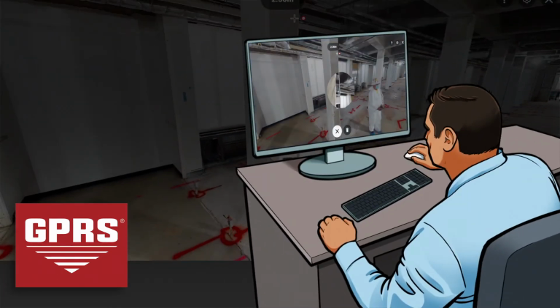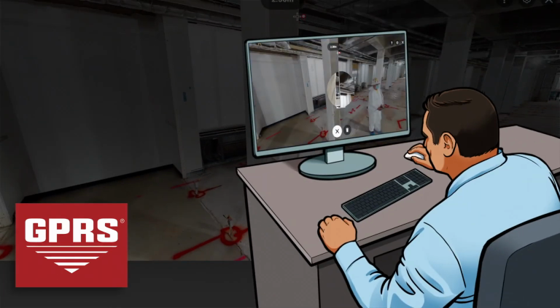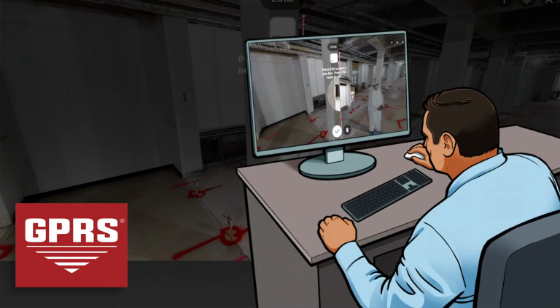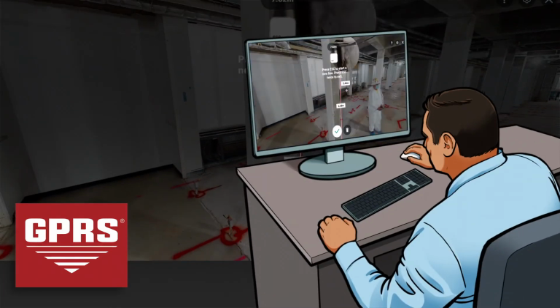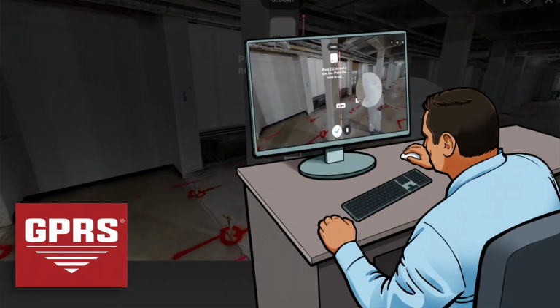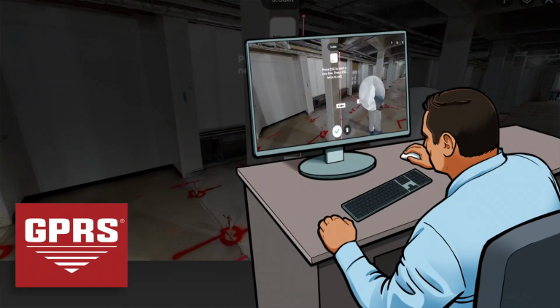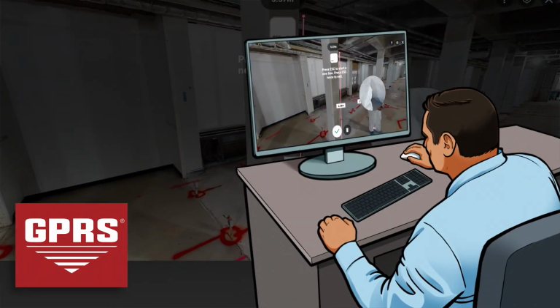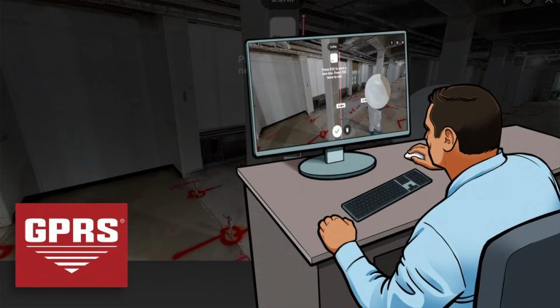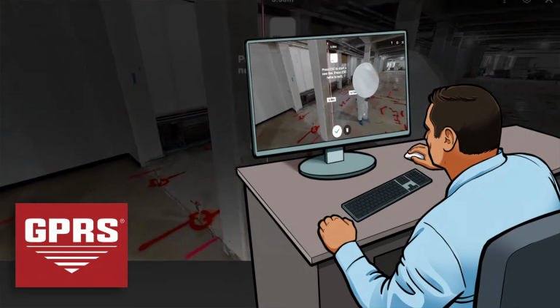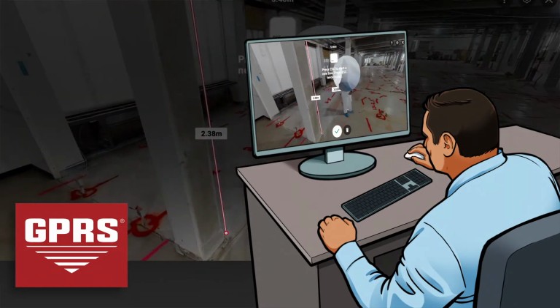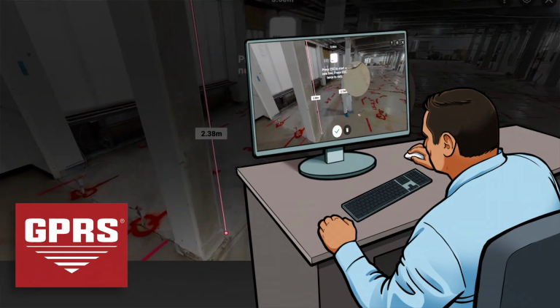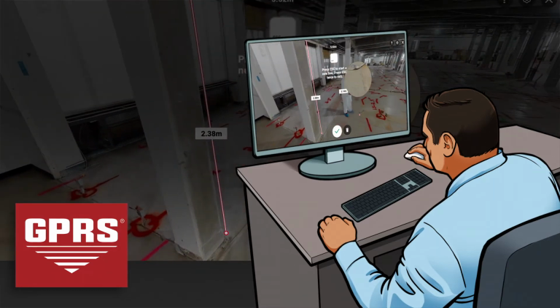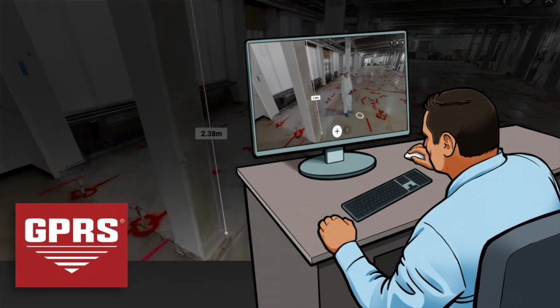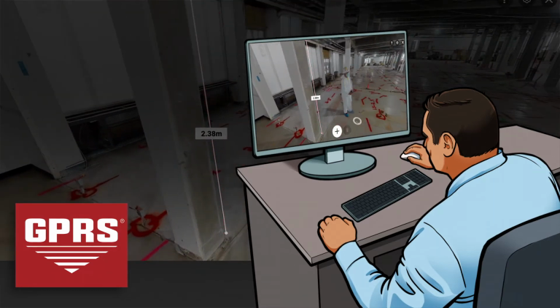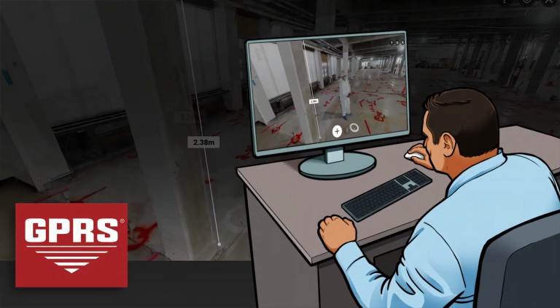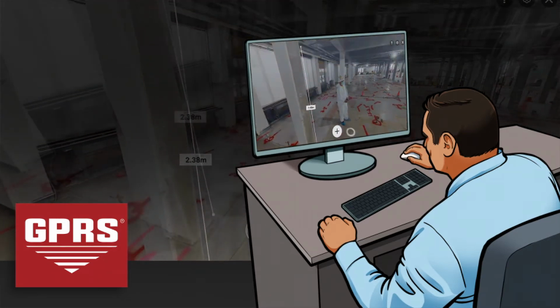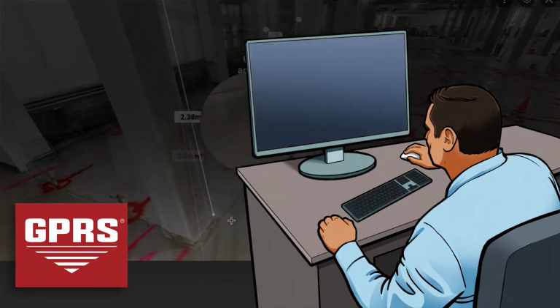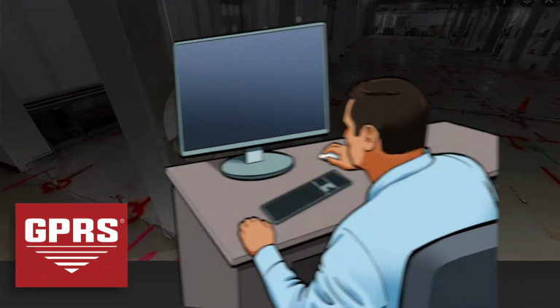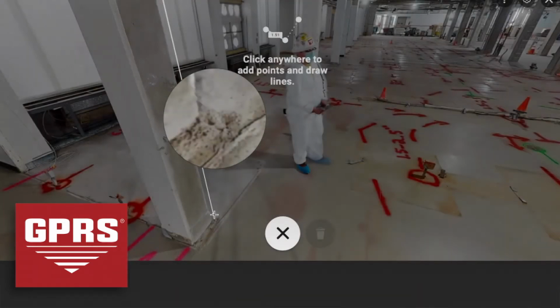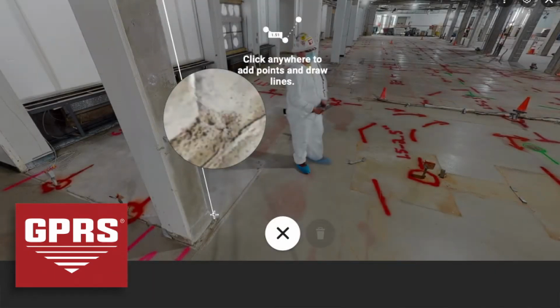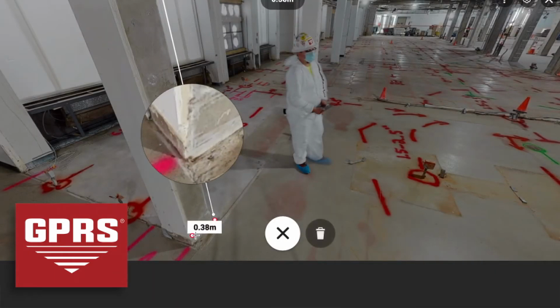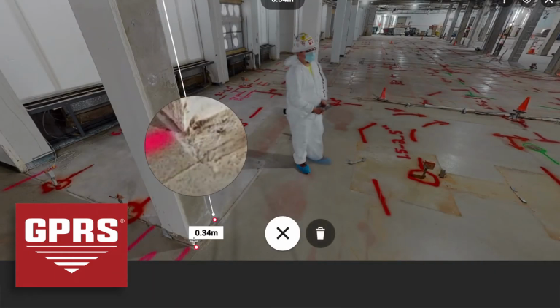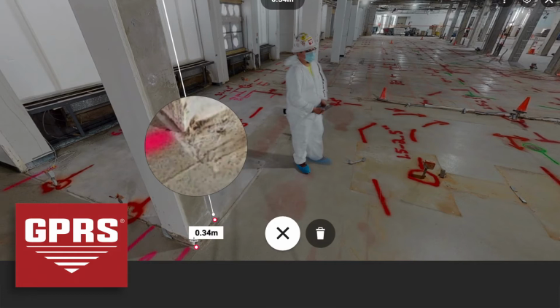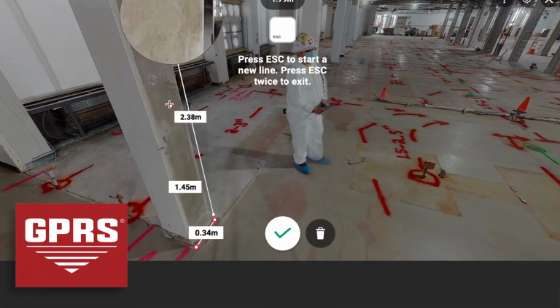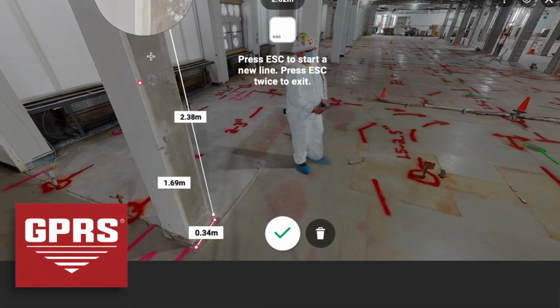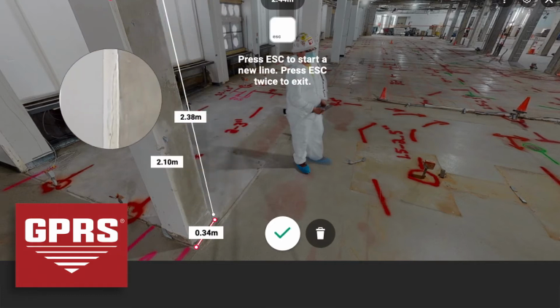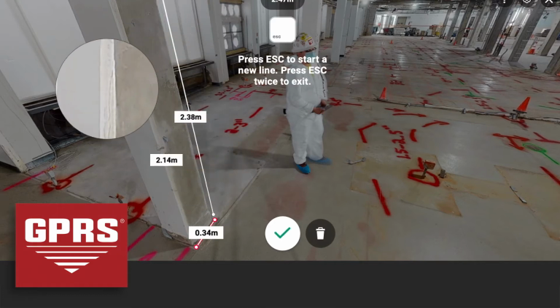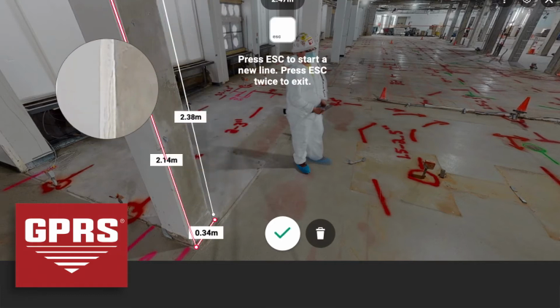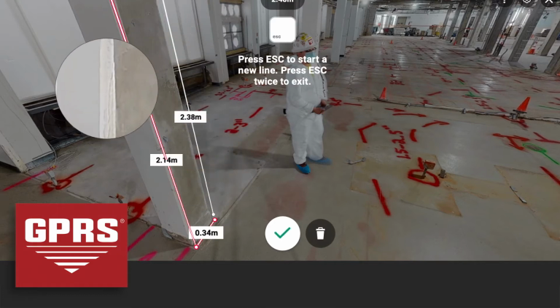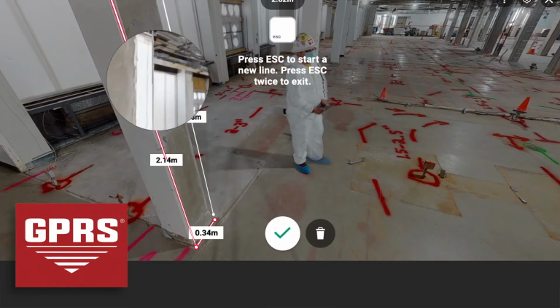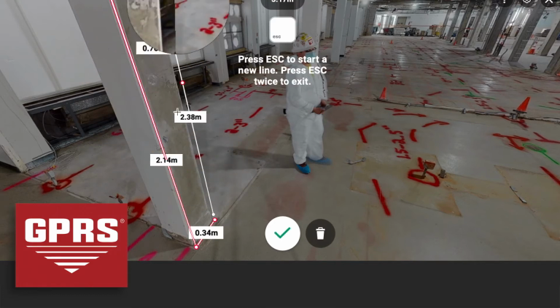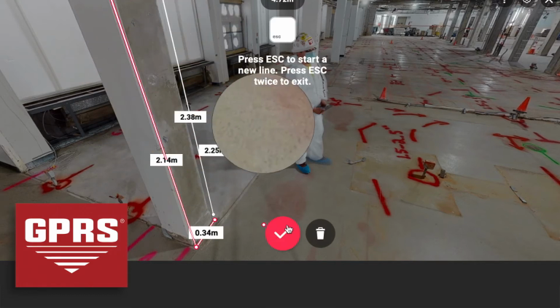Our 3D virtual tour video not only grants your company the capability to simply view the job site, but allows you to accurately measure the dimensions of concrete columns without getting up from your desk.